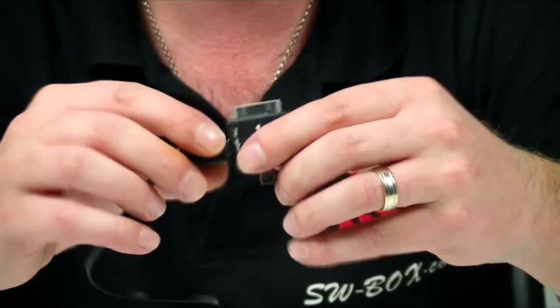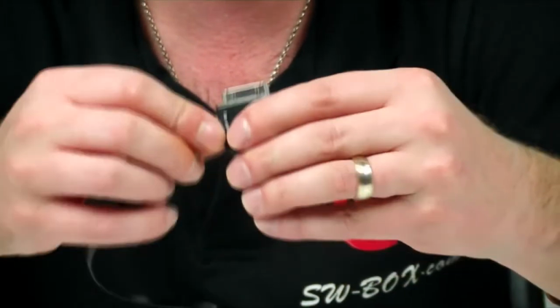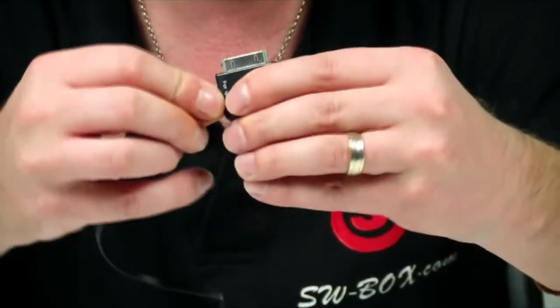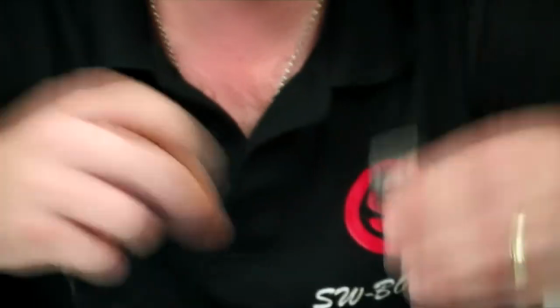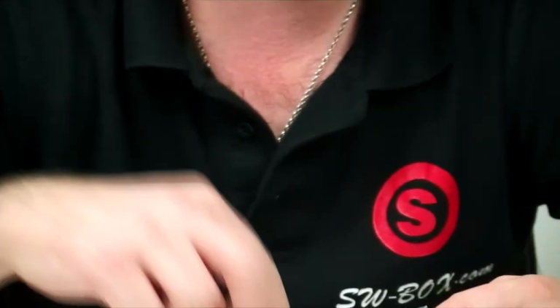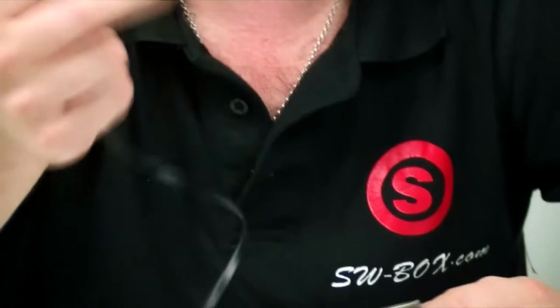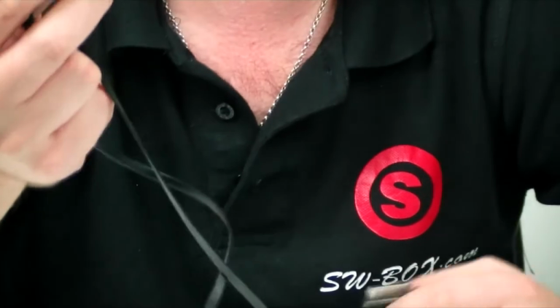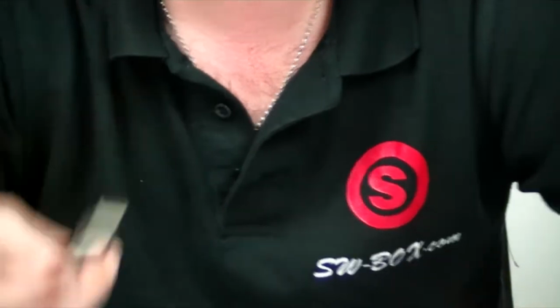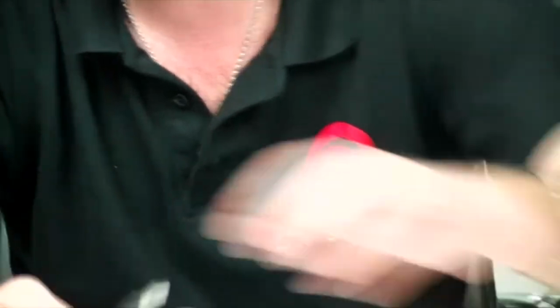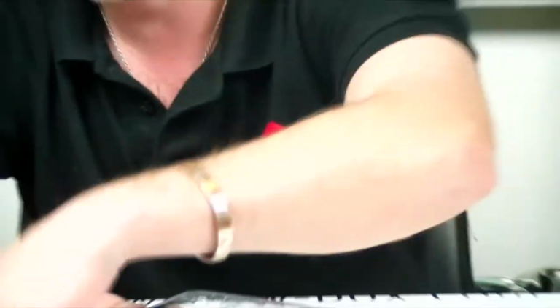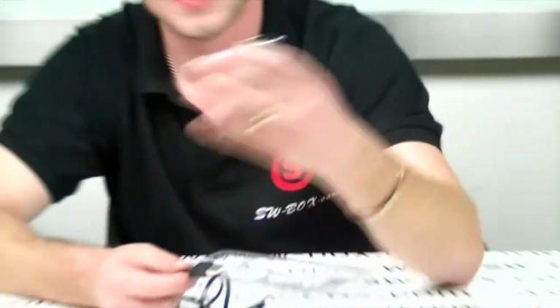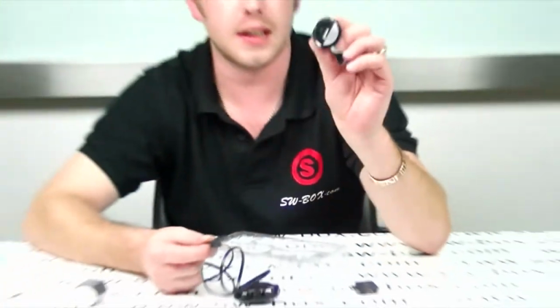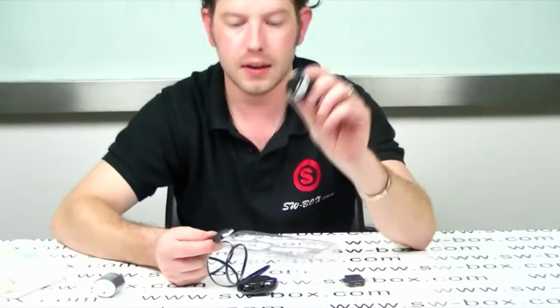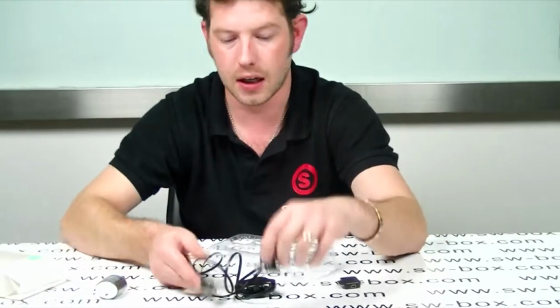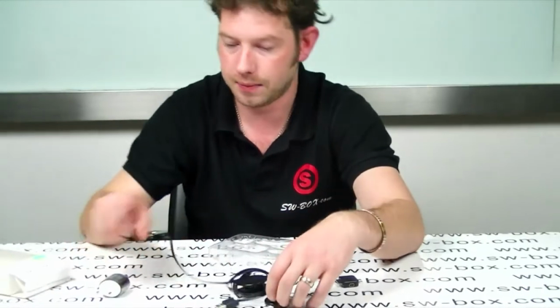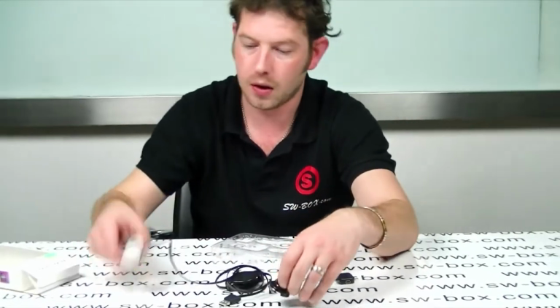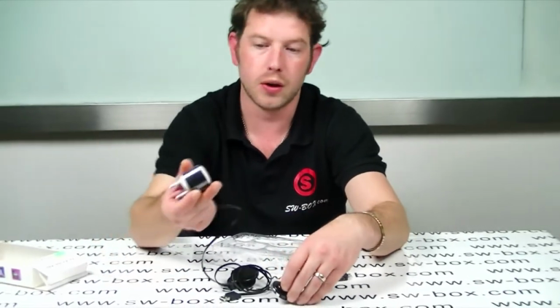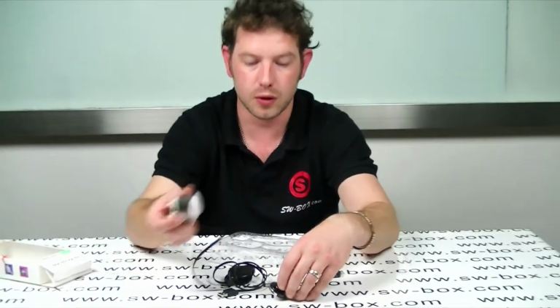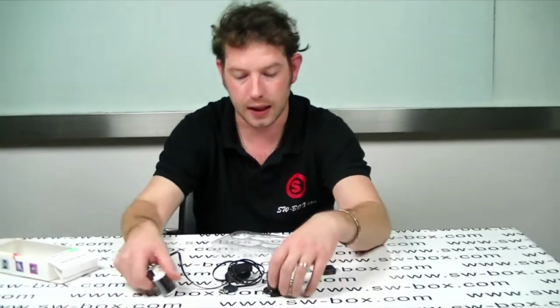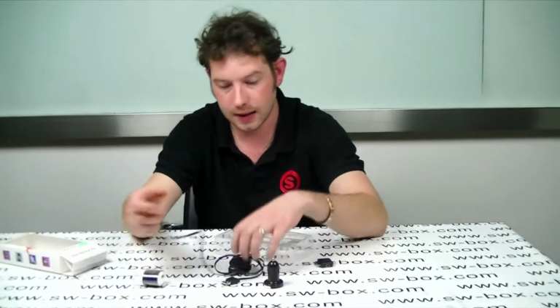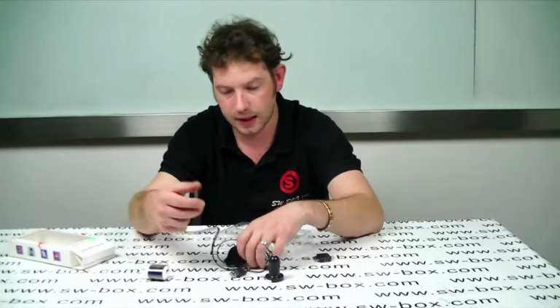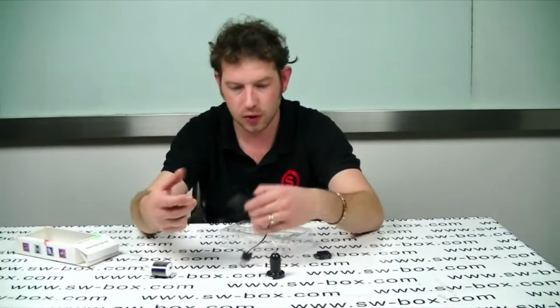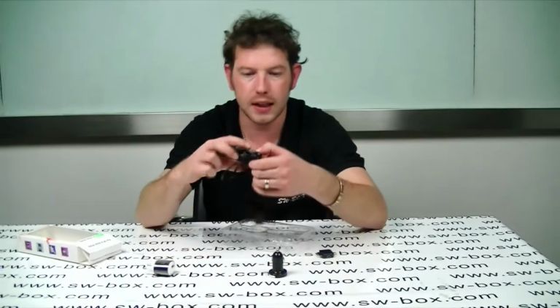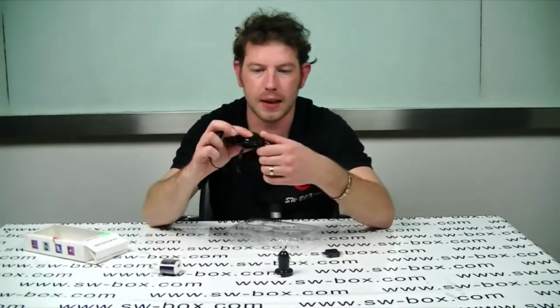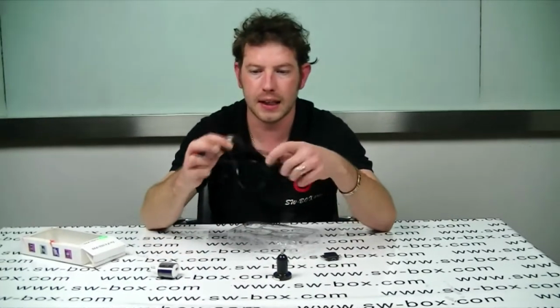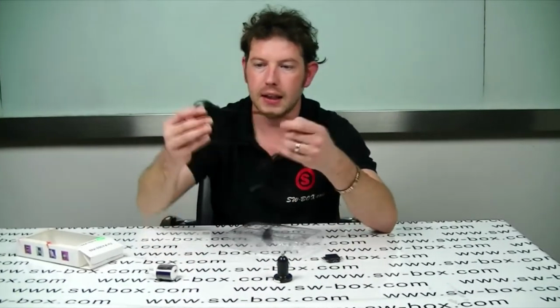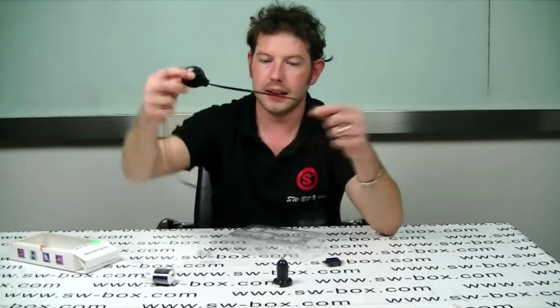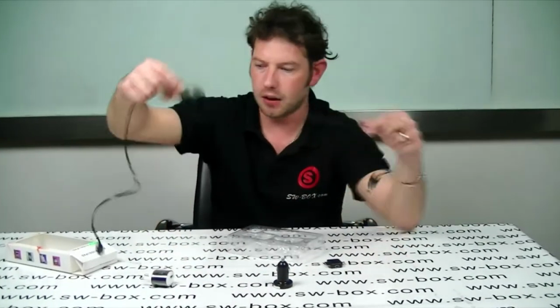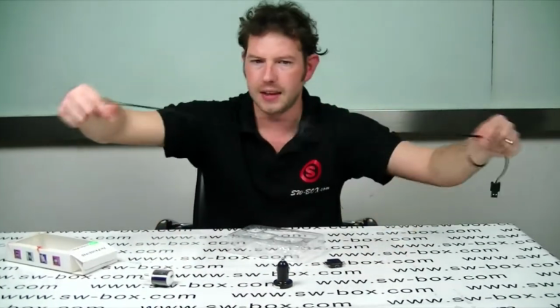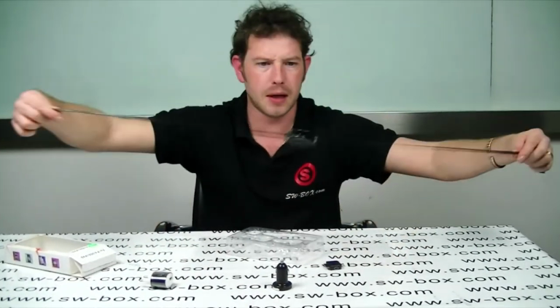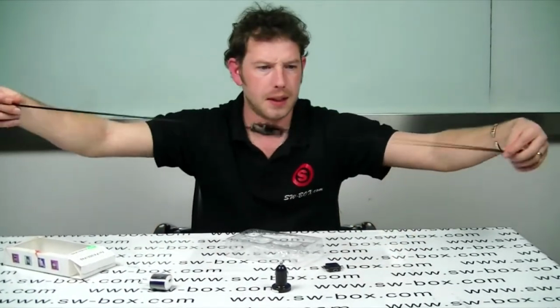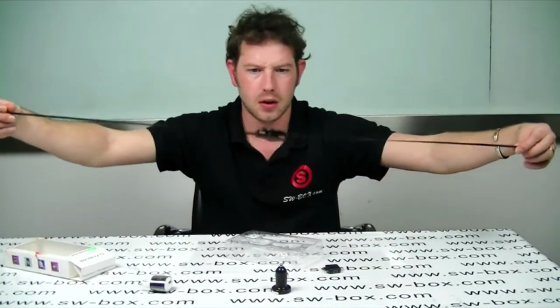Simple as that. Then you plug it straight into your computer, or obviously your car or your wall socket. So it's a 4-in-1 kit basically. The cable is about a metre long.